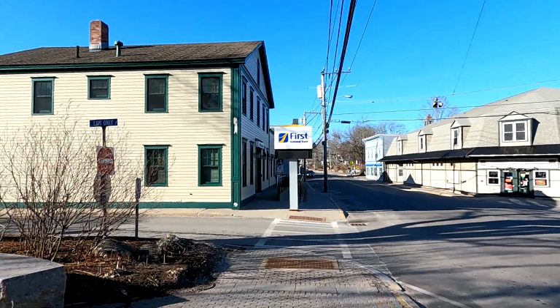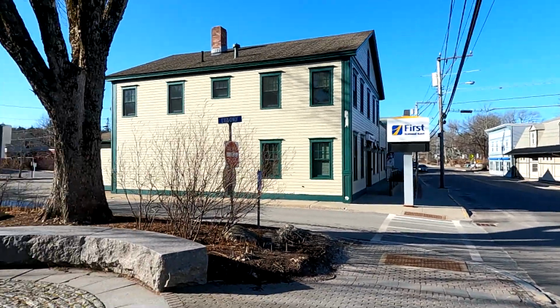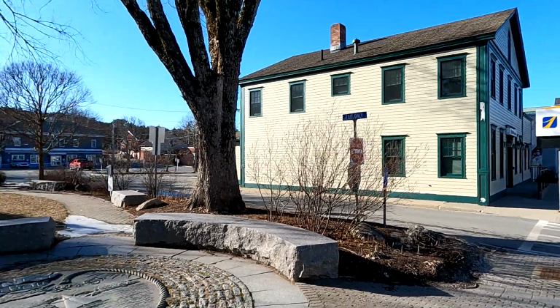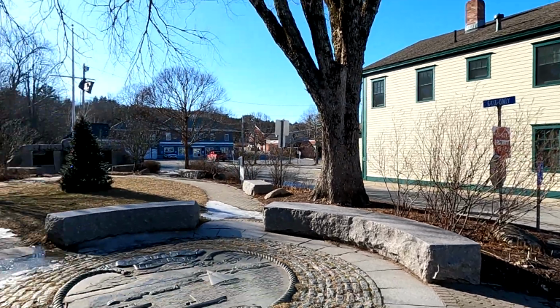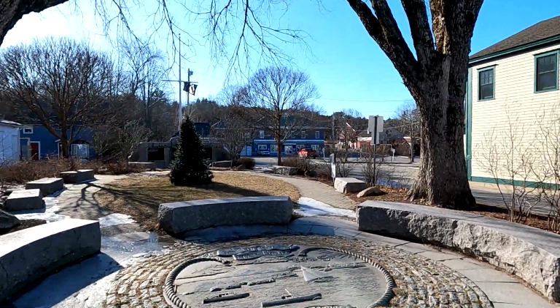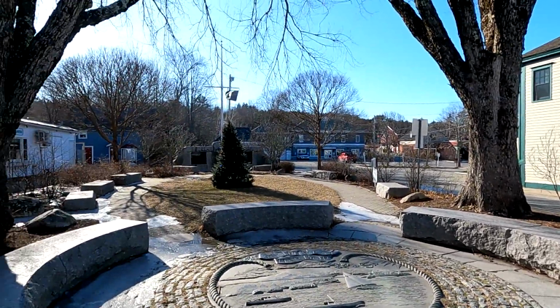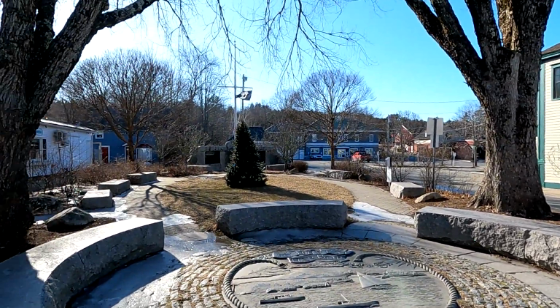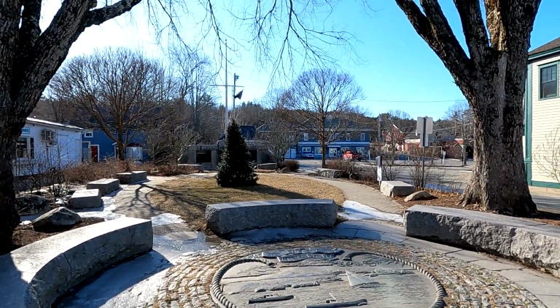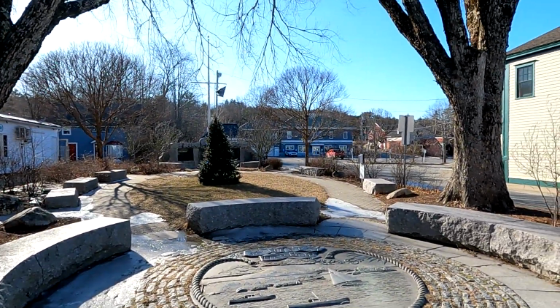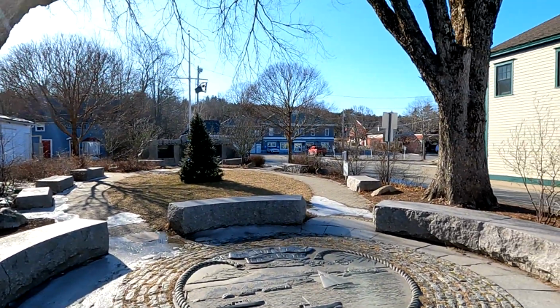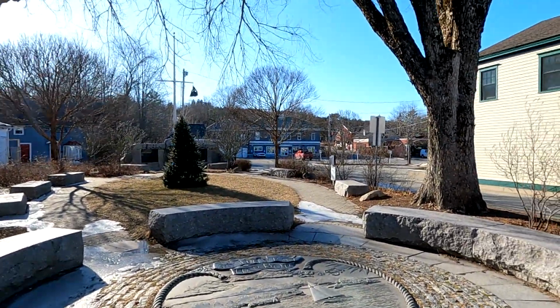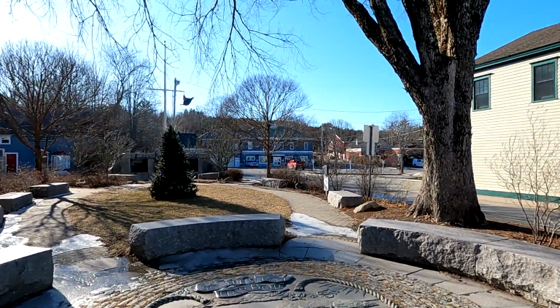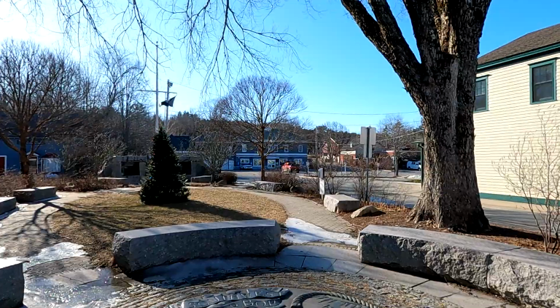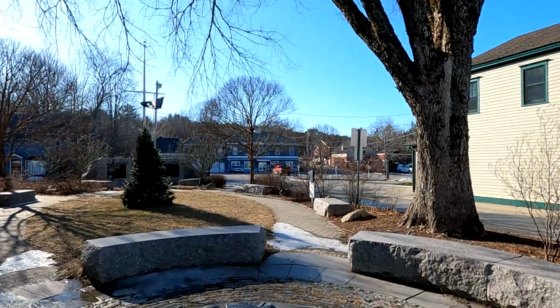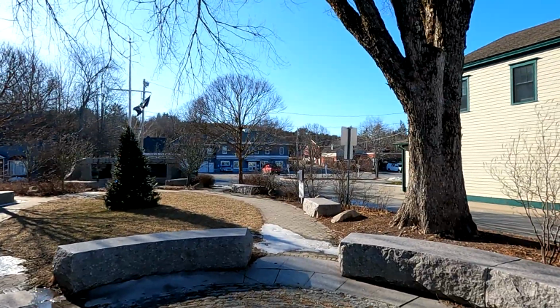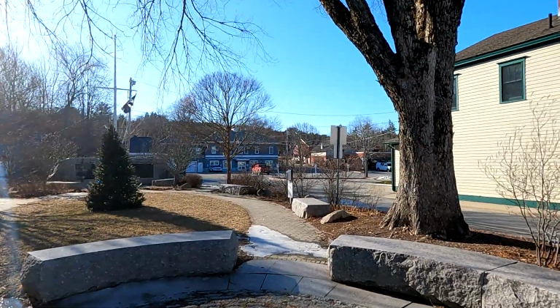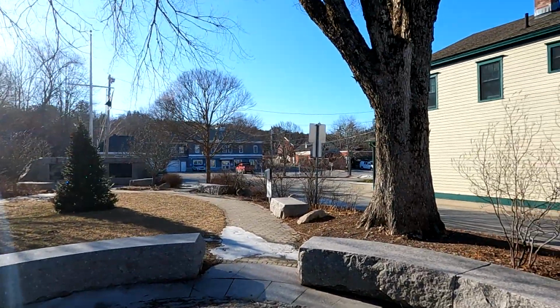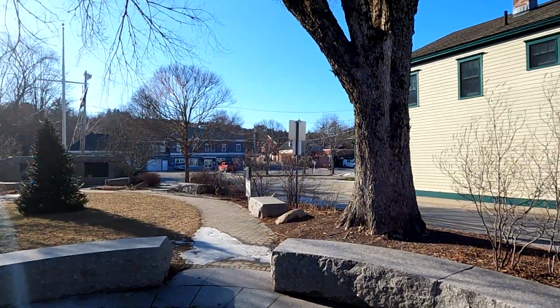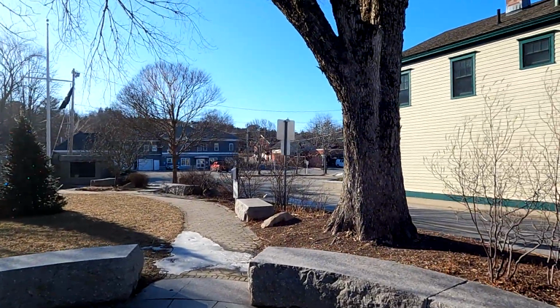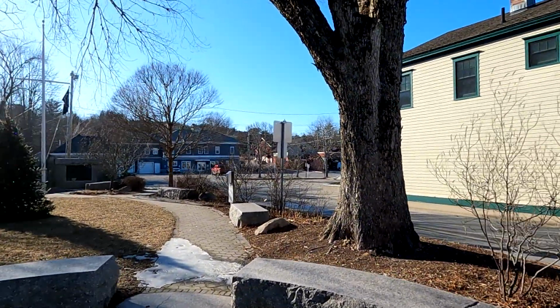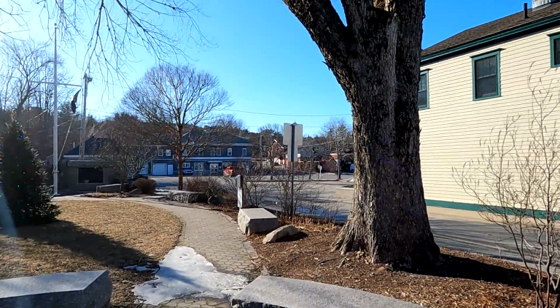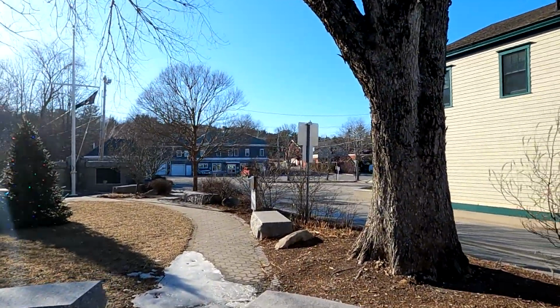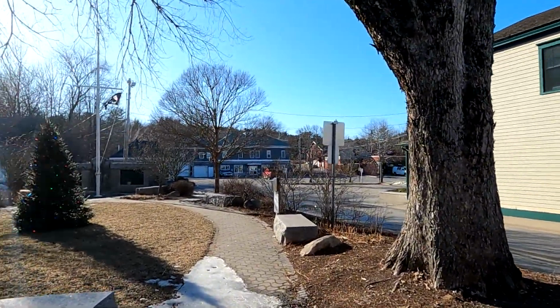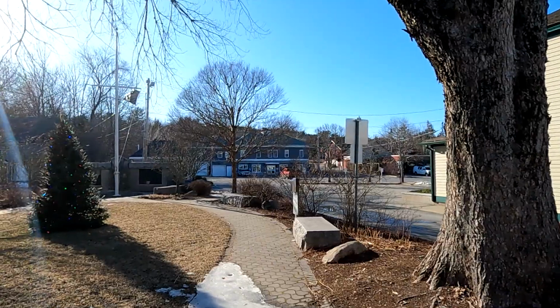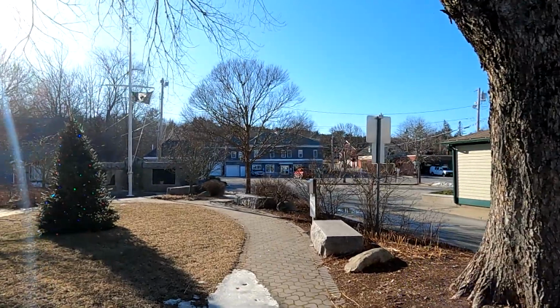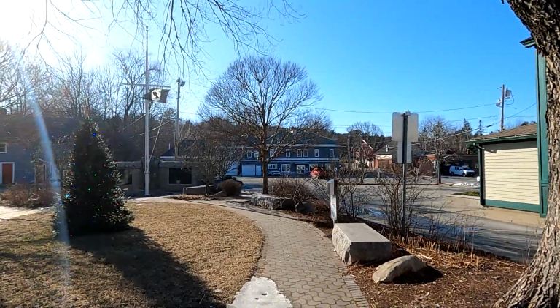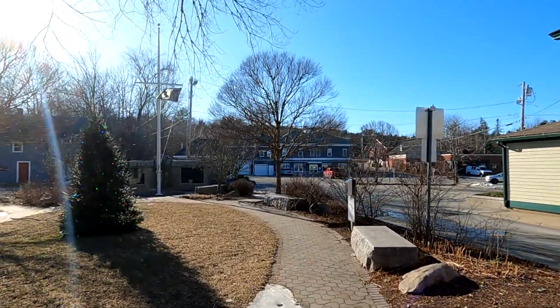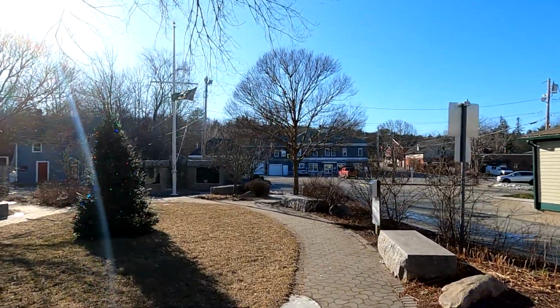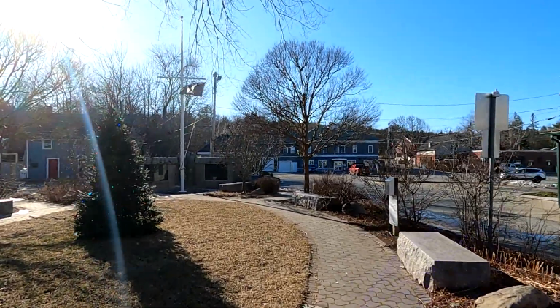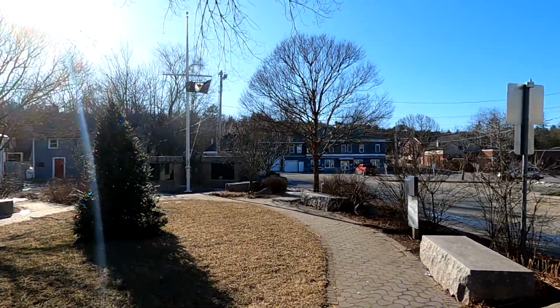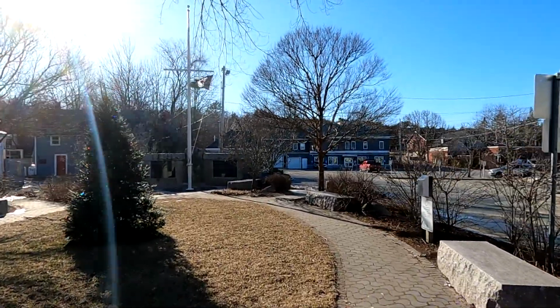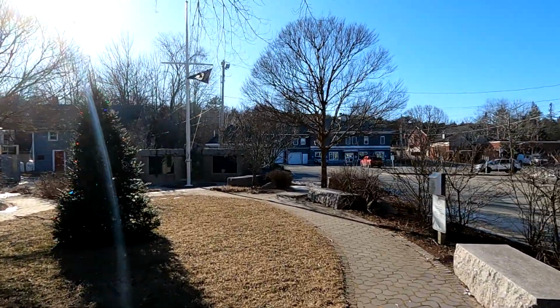This is Little Town Park right here. I'm going to walk away from downtown and show you some other bits of Southwest Harbor that you don't see very often.